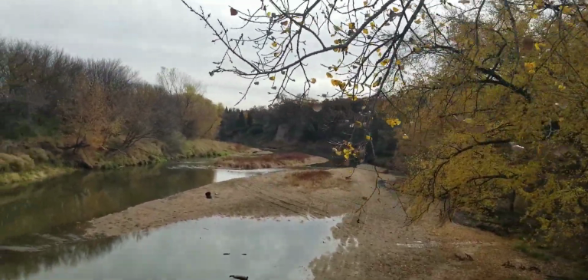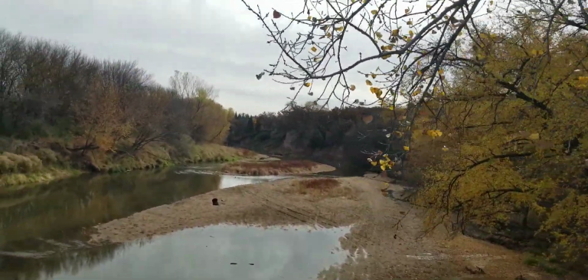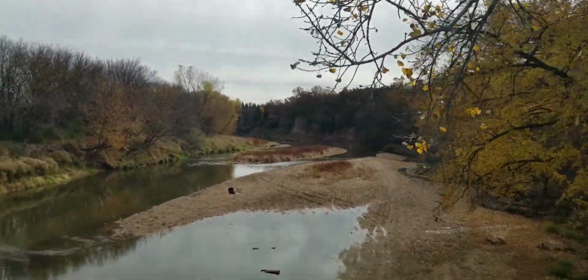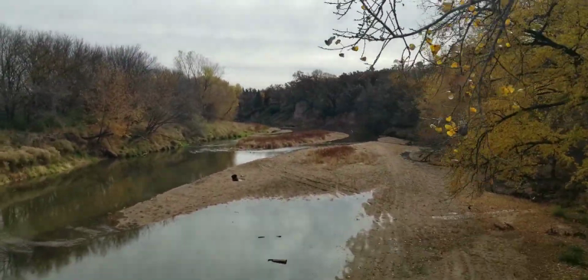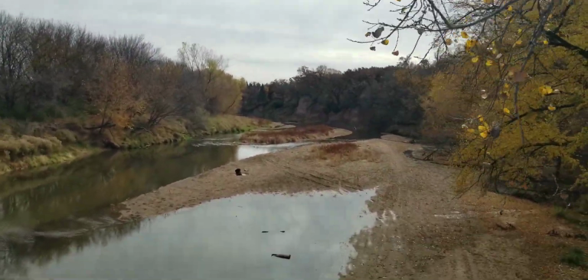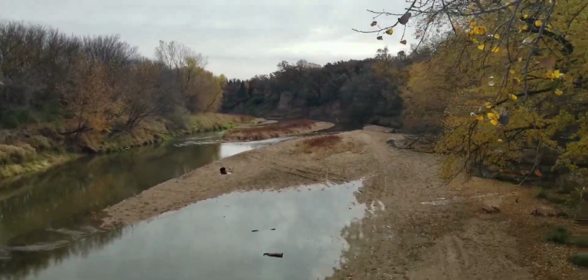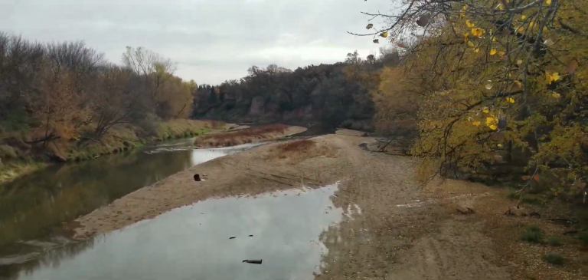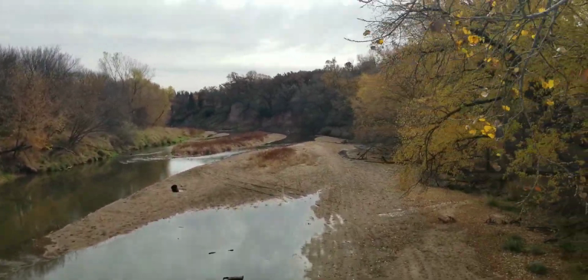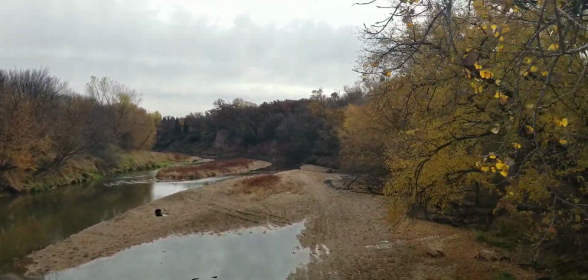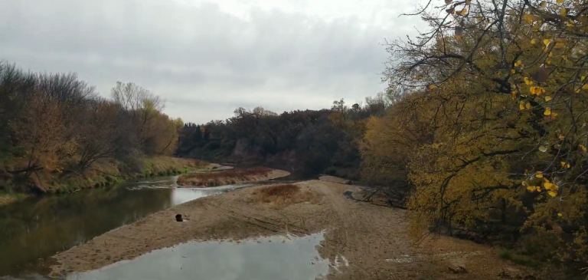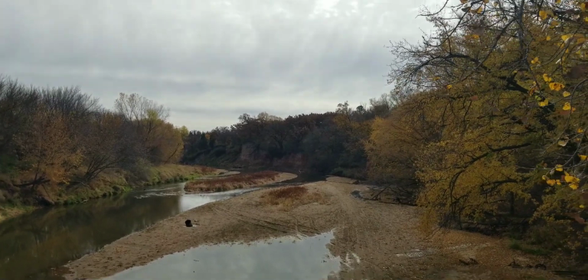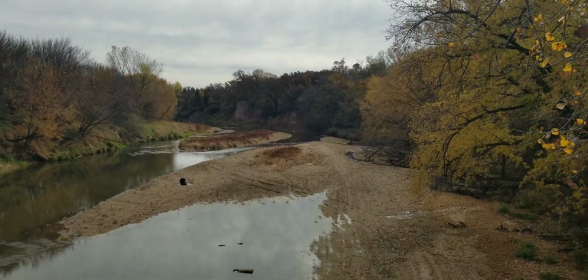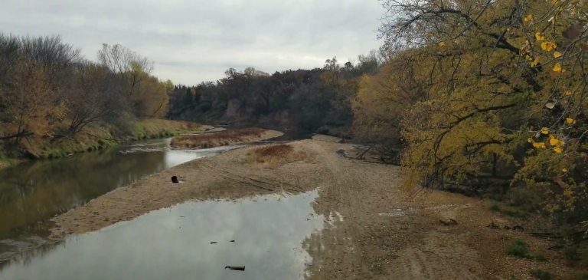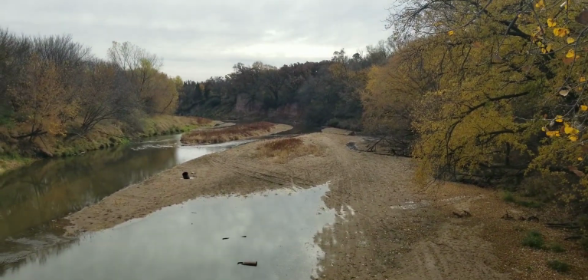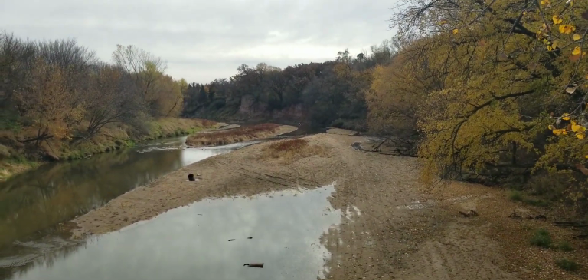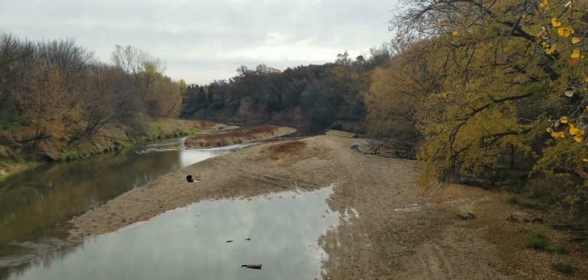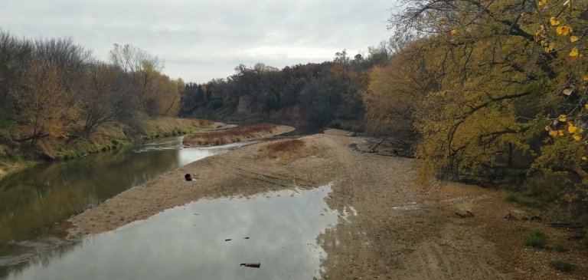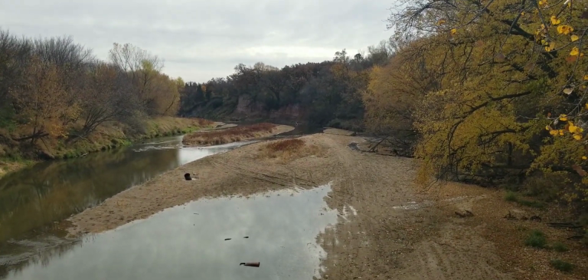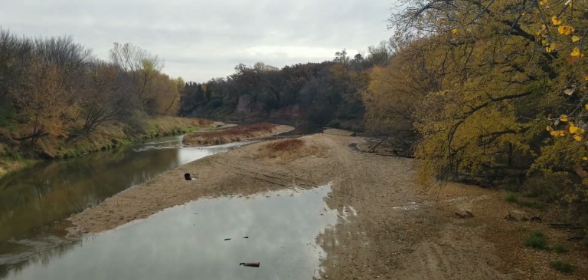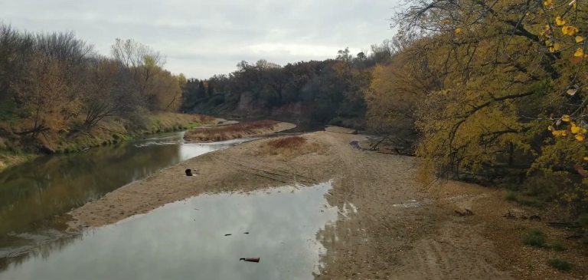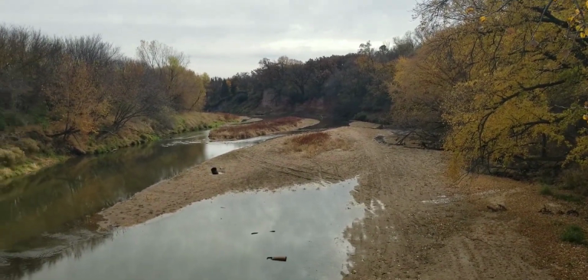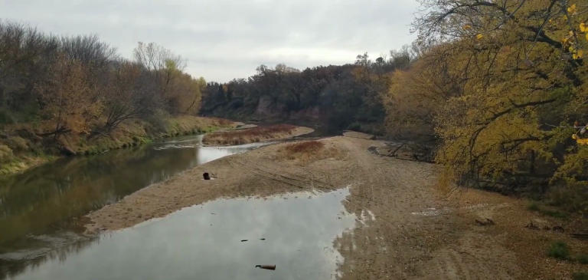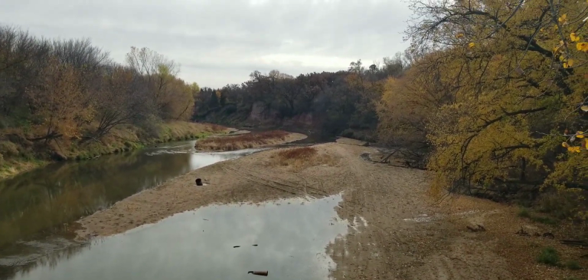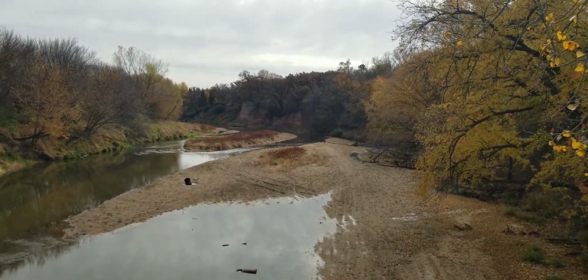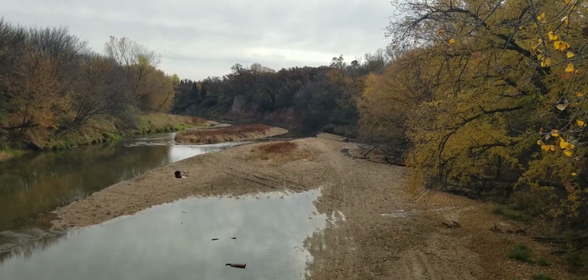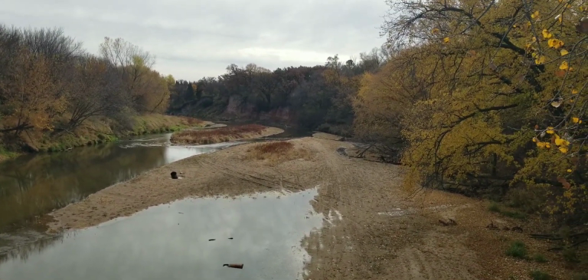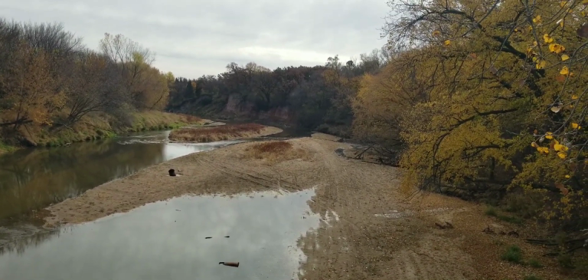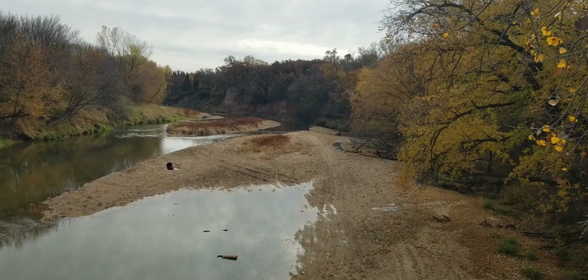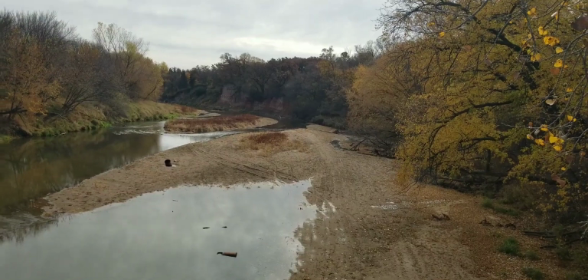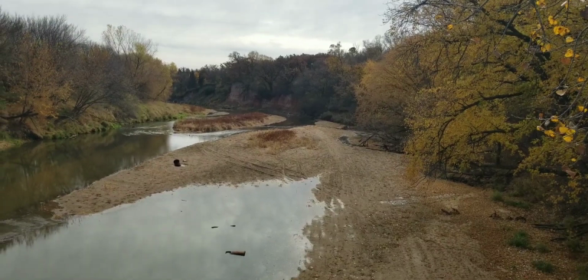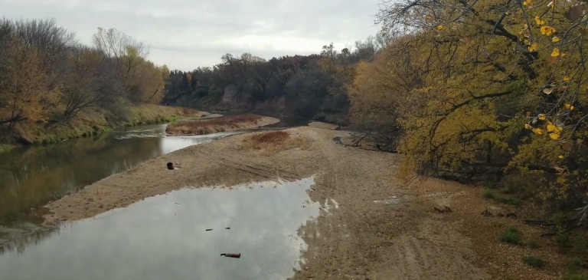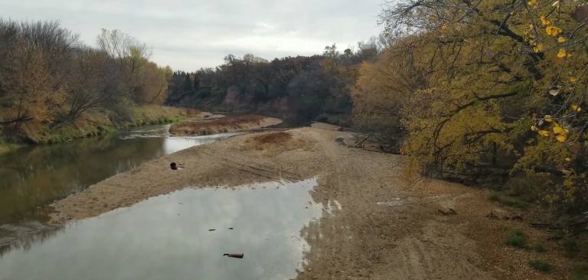Because you know what? It's pretty darn beautiful. This is Pond and Prairie. And we'll see you next time.